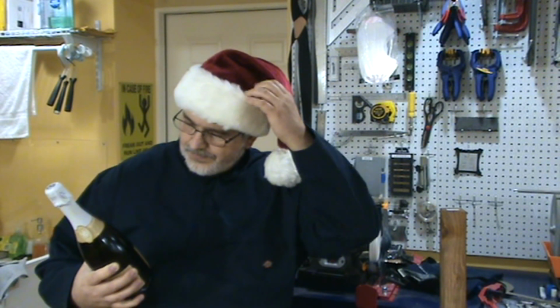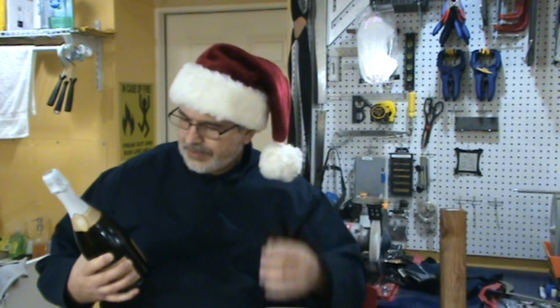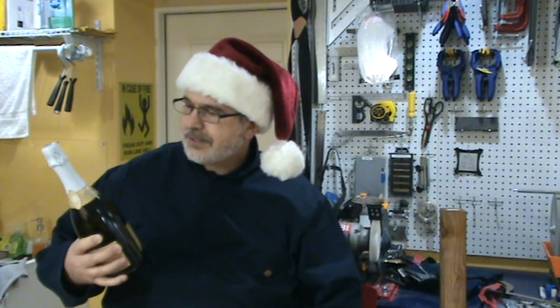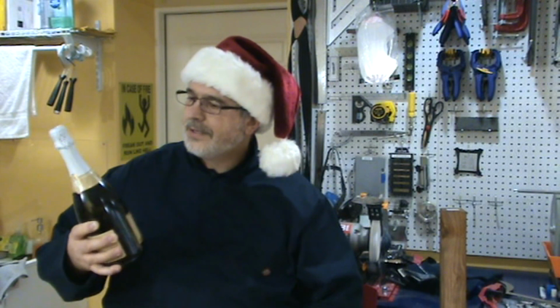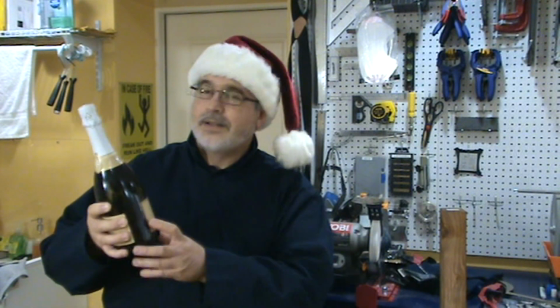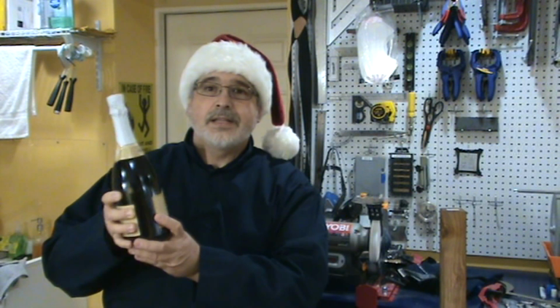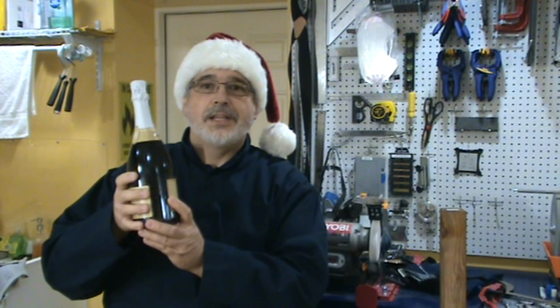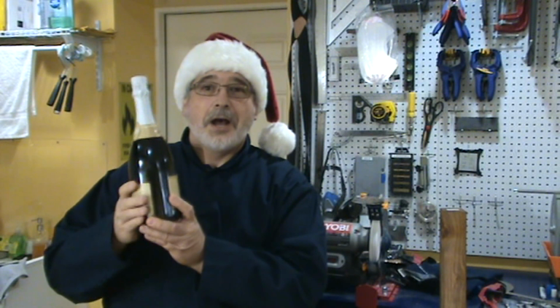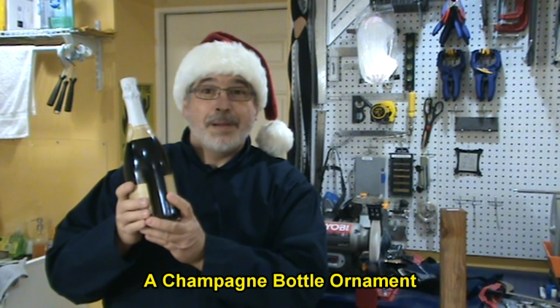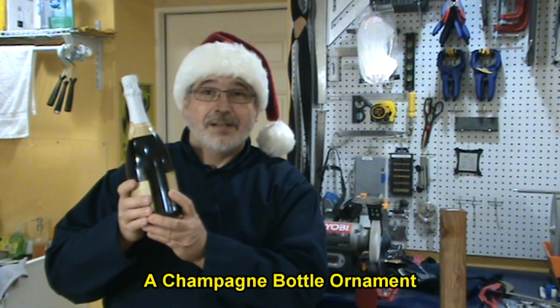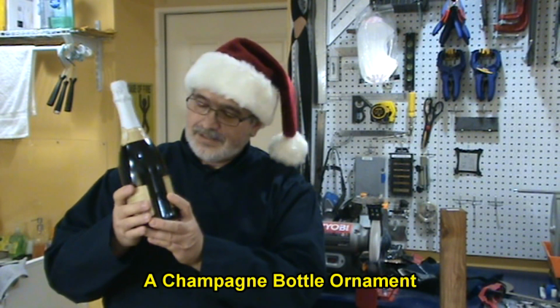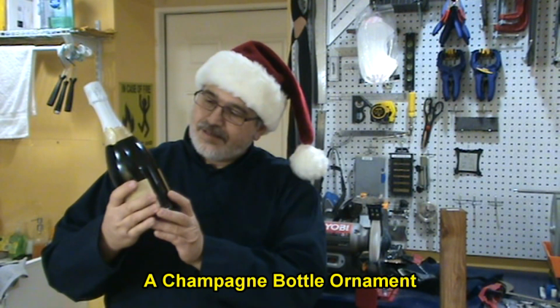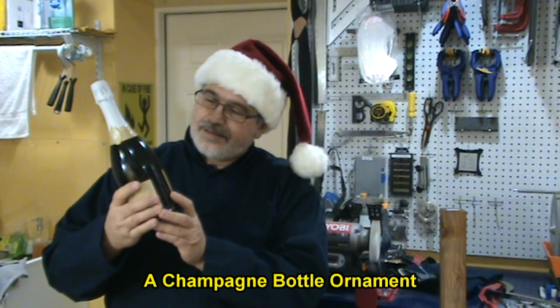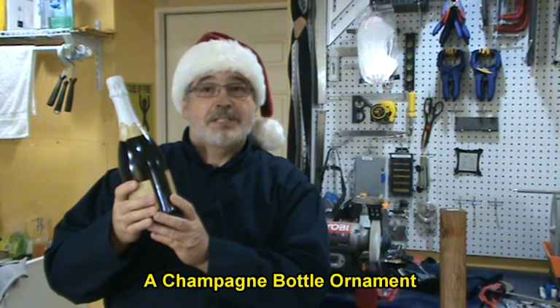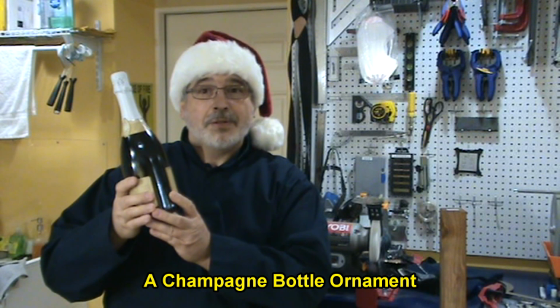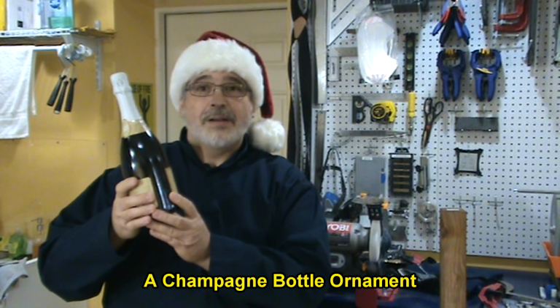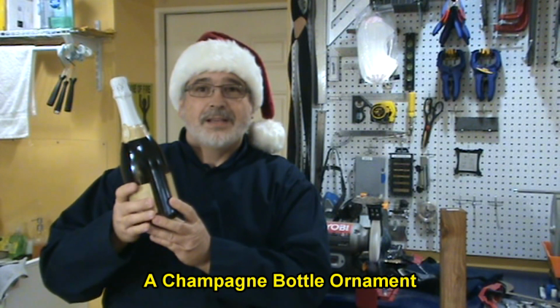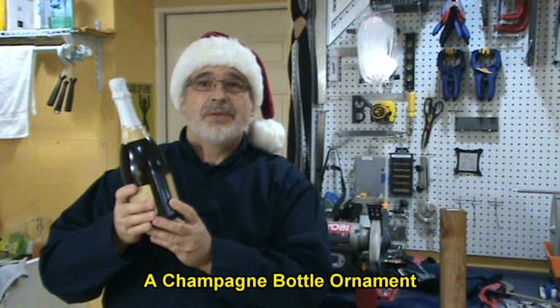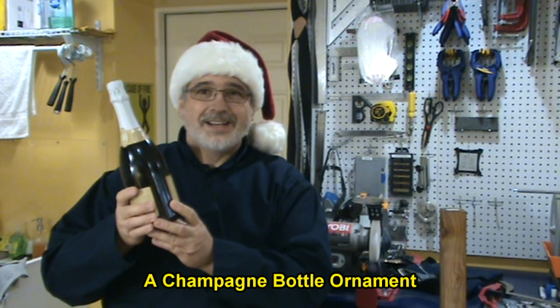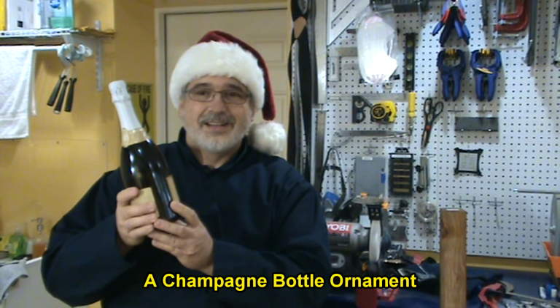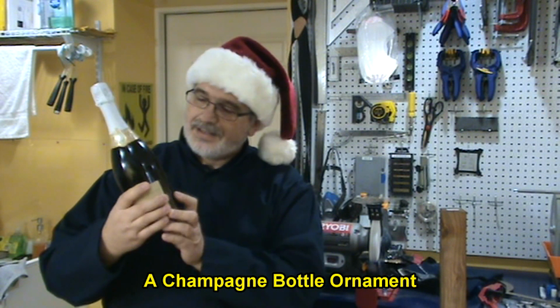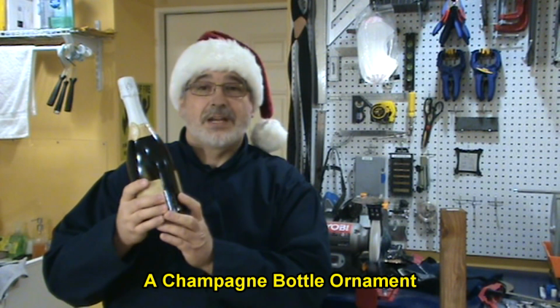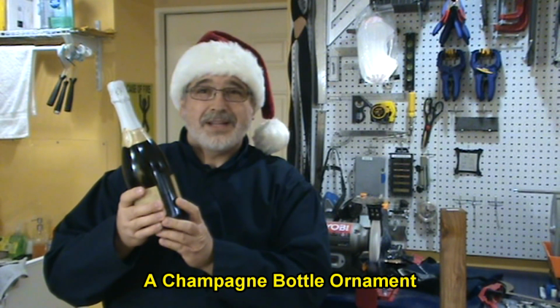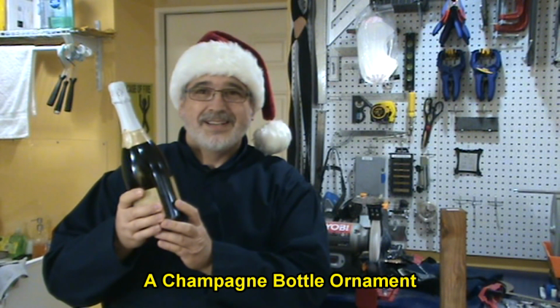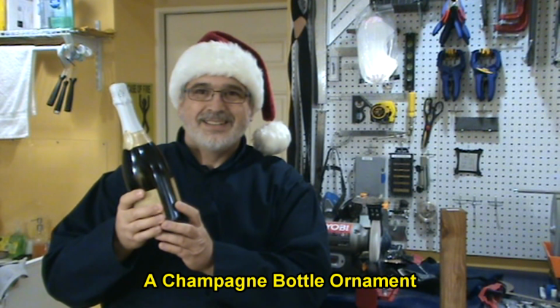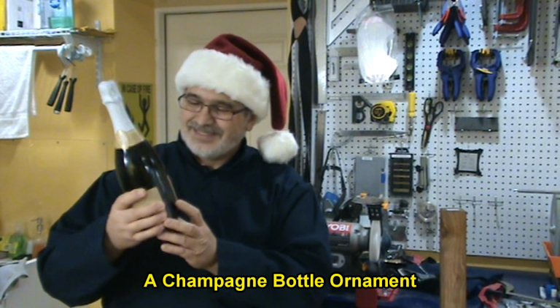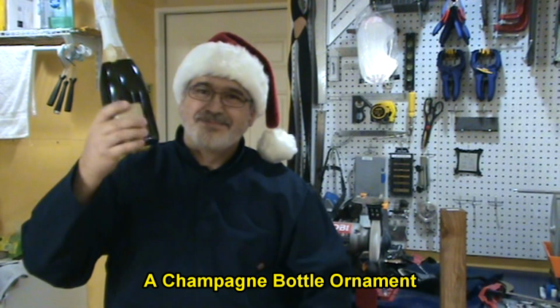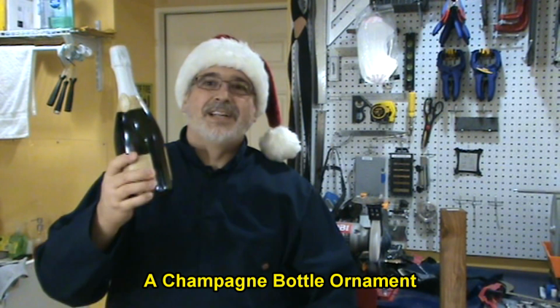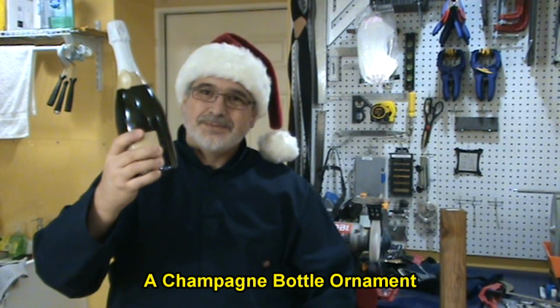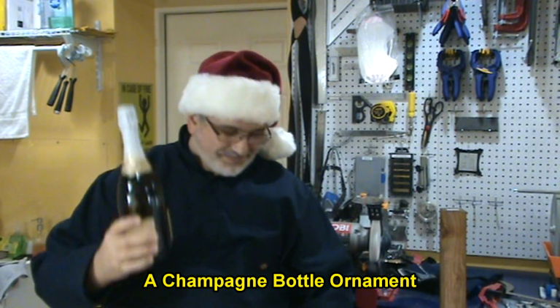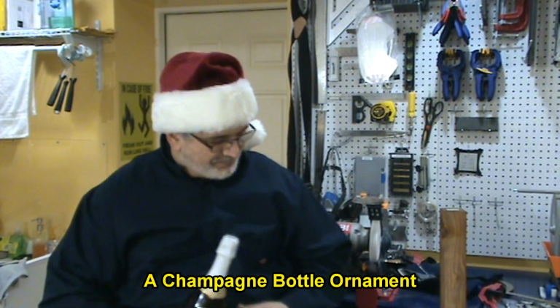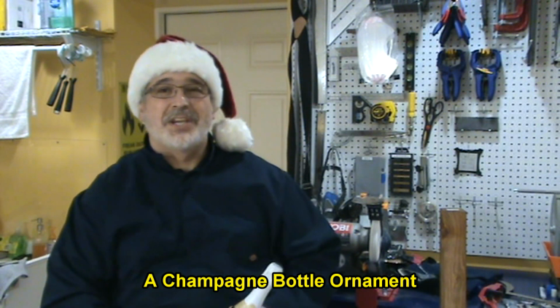Wait a minute — that's an idea: a champagne bottle. A champagne bottle ornament. What do you think? Shall we try it? There you go. Cheers!